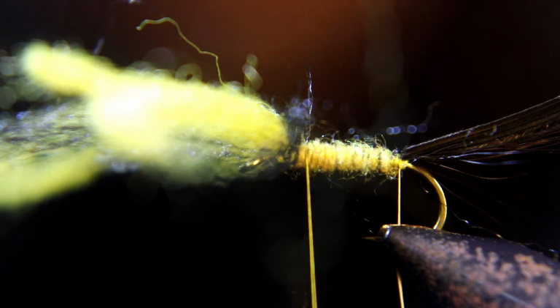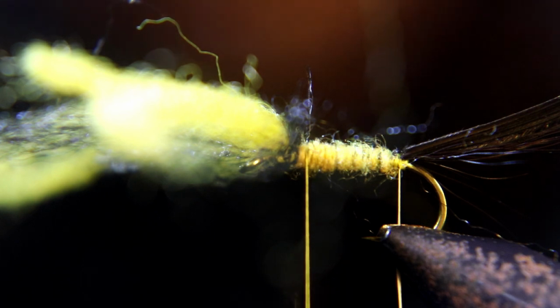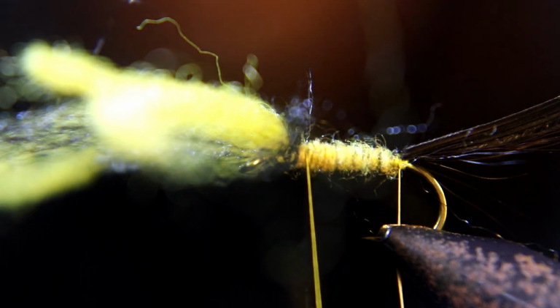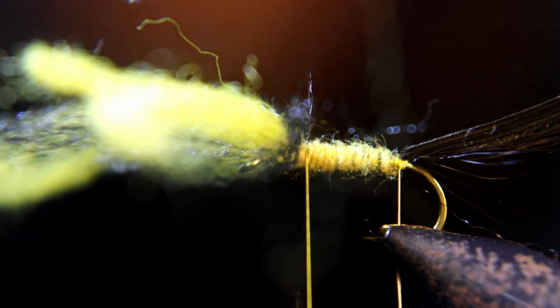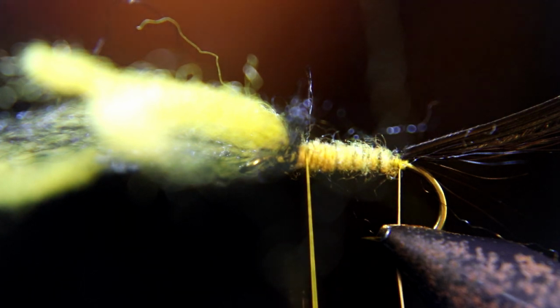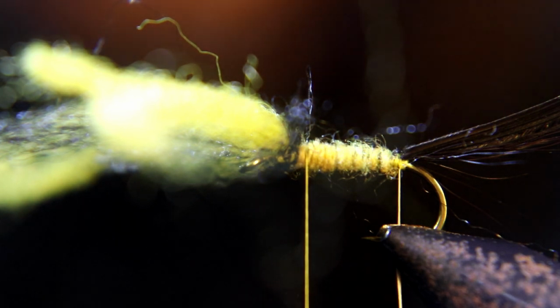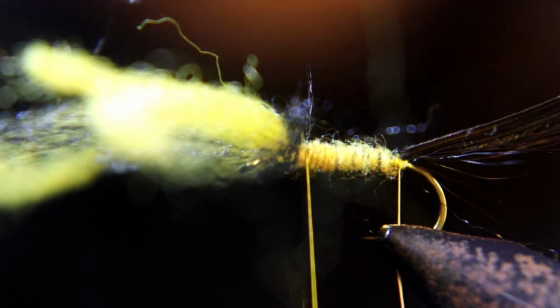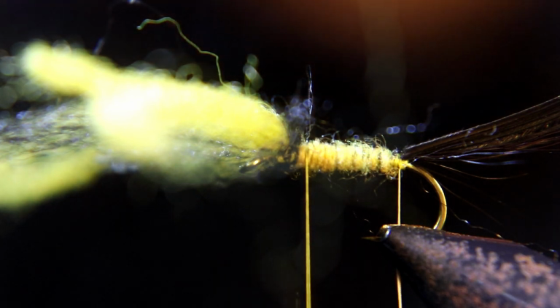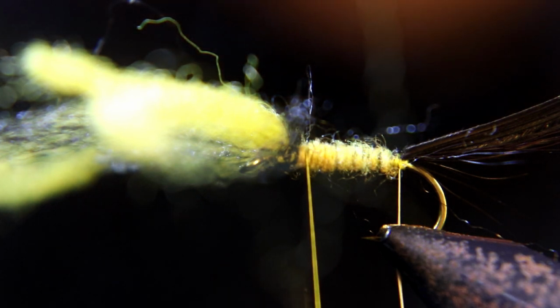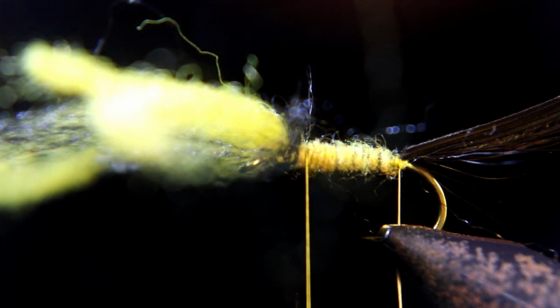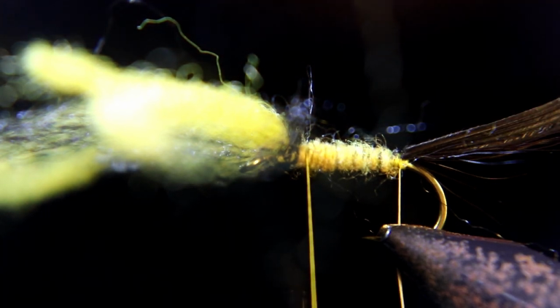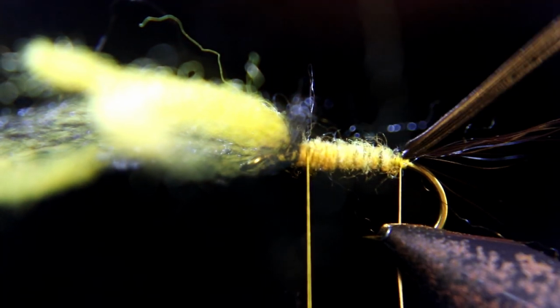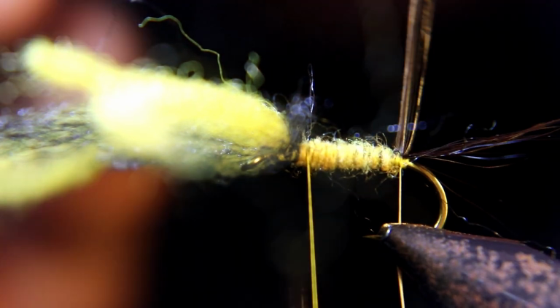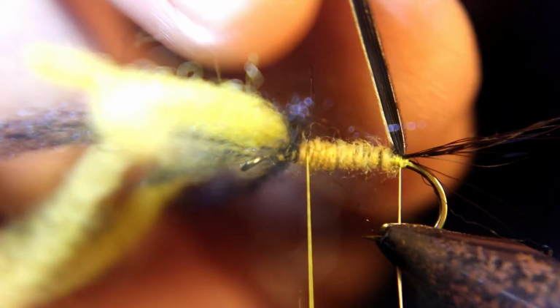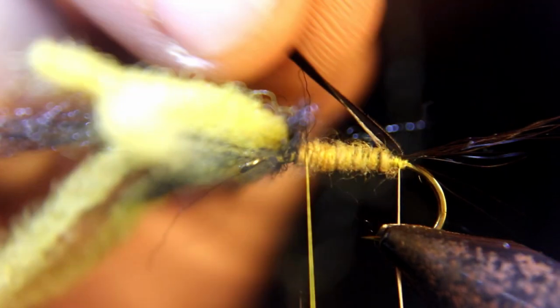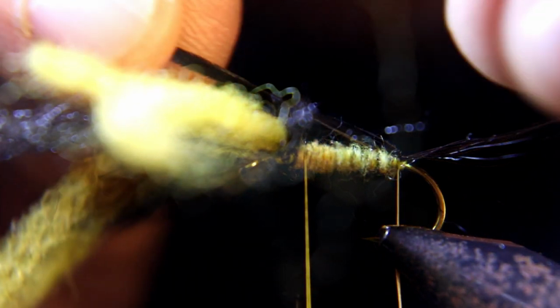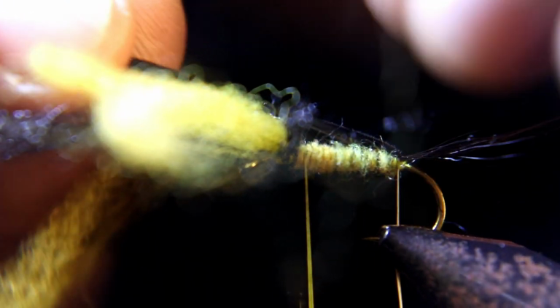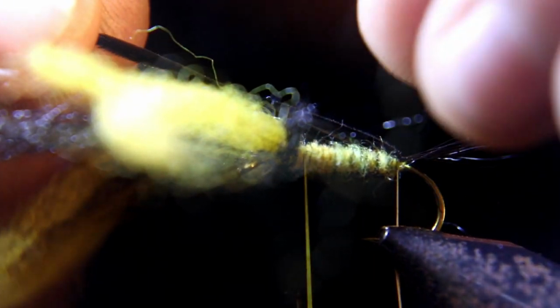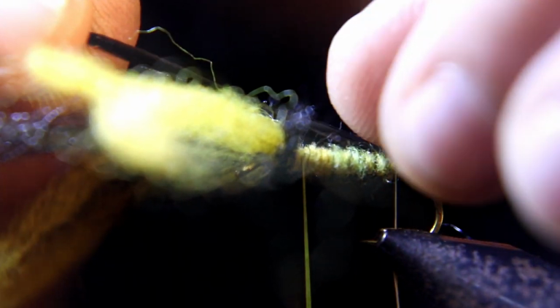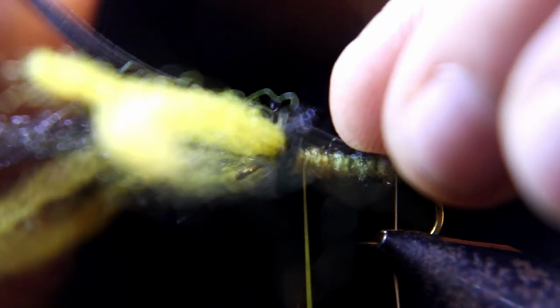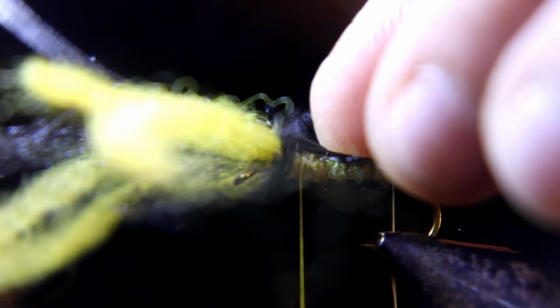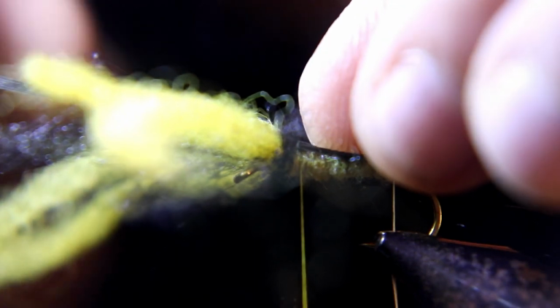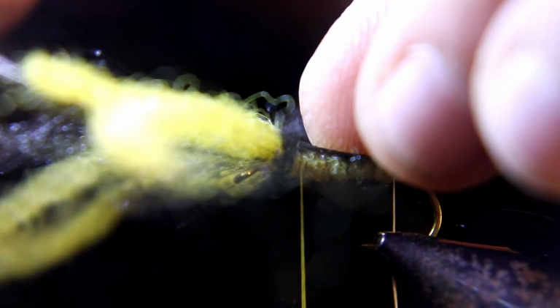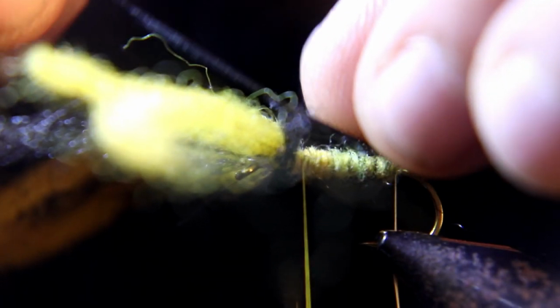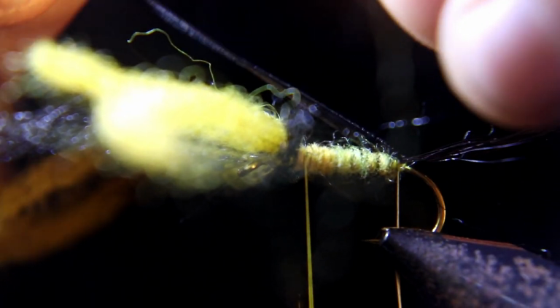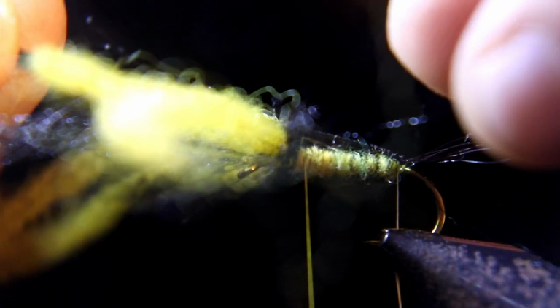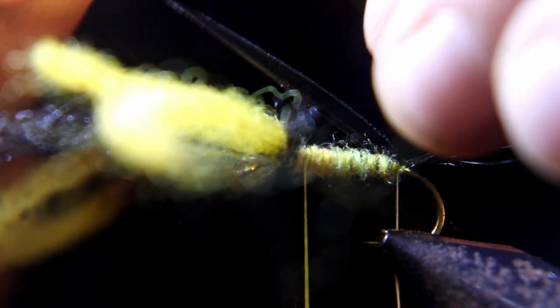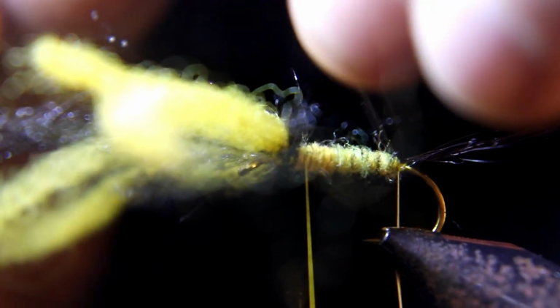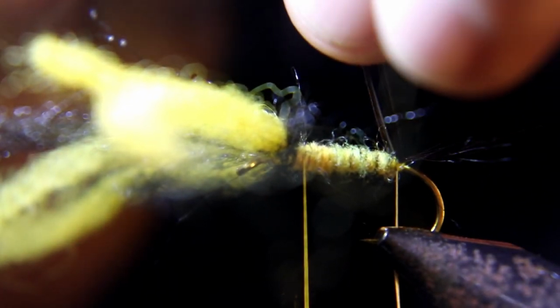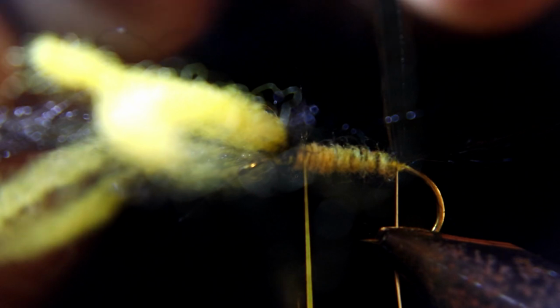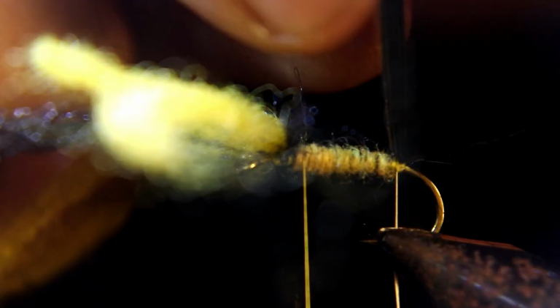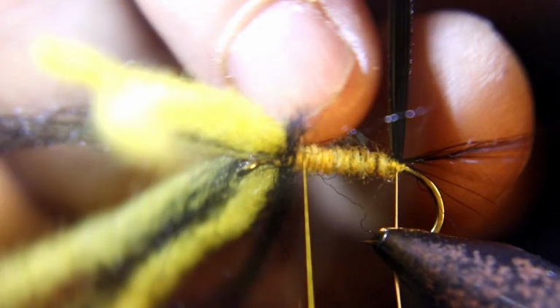Once you've got your nice cigar-shaped body, you're going to wrap the turkey feather over the top. Make sure it stays on top, then tie it down behind the wing.